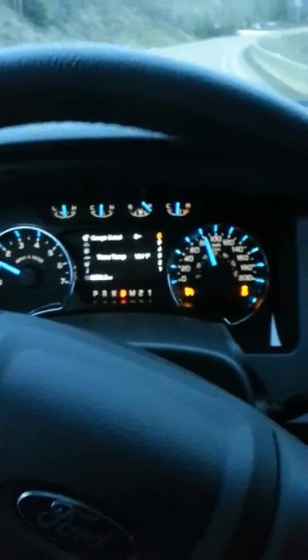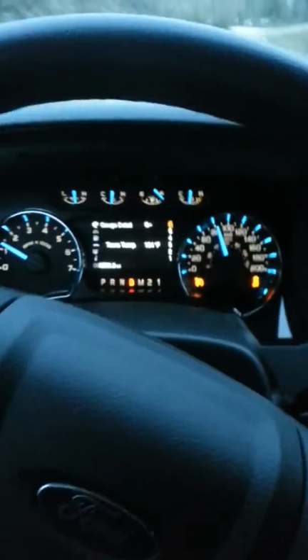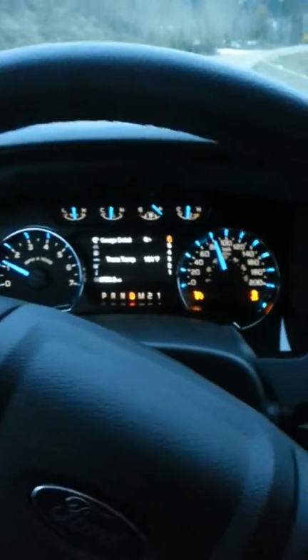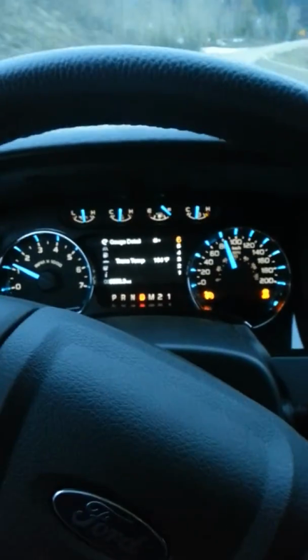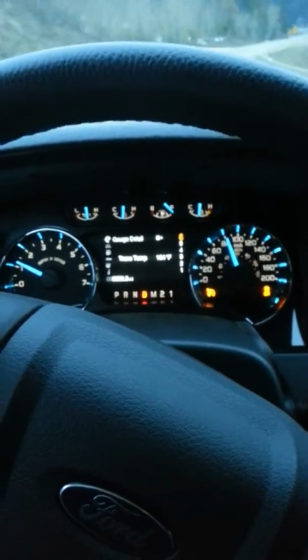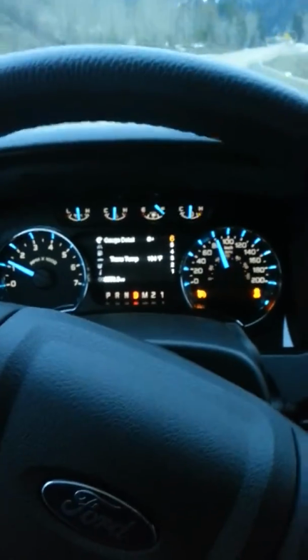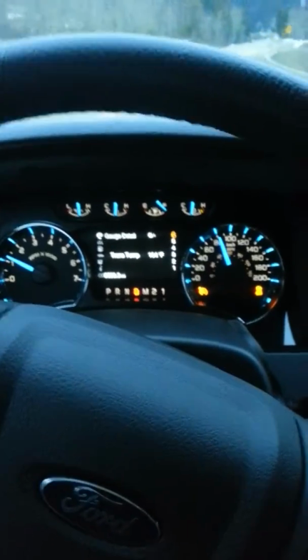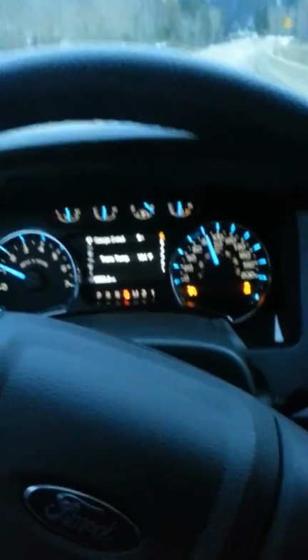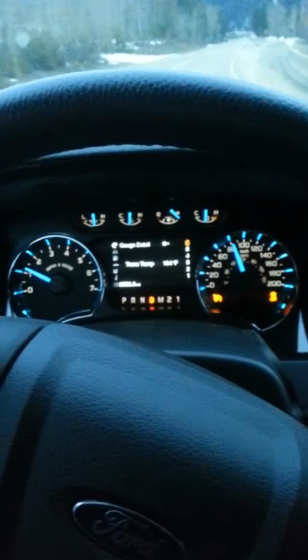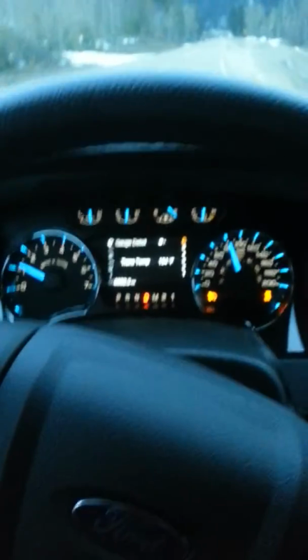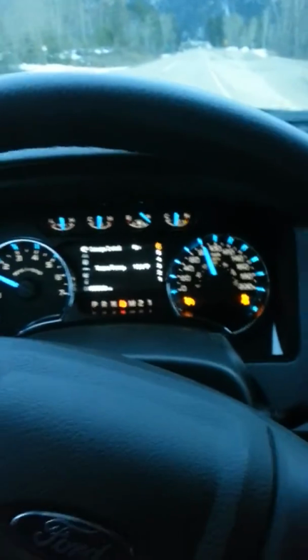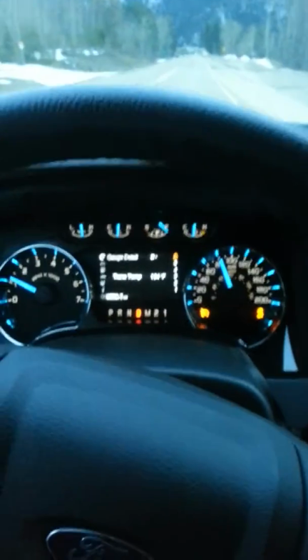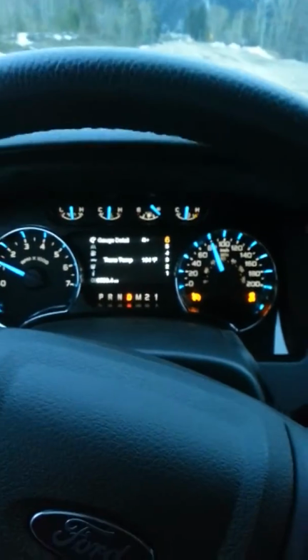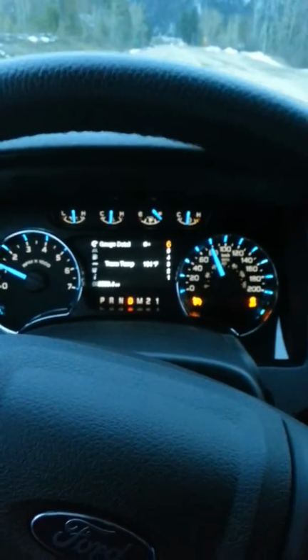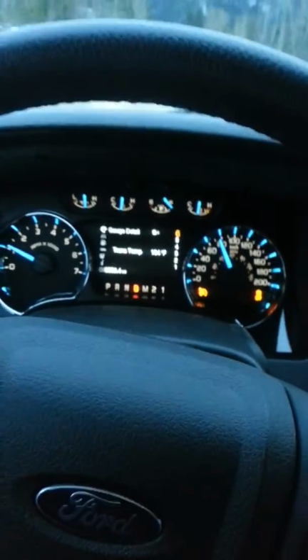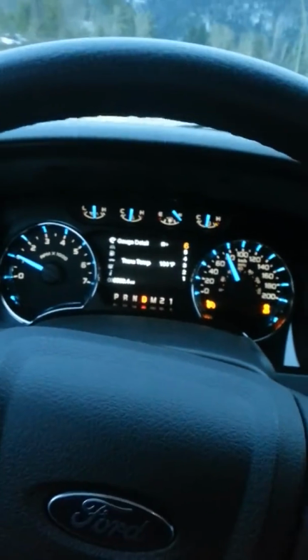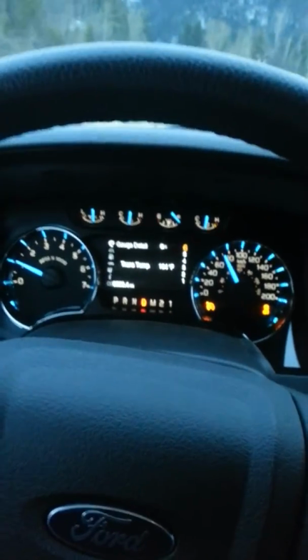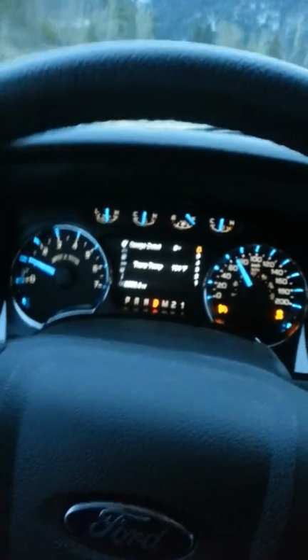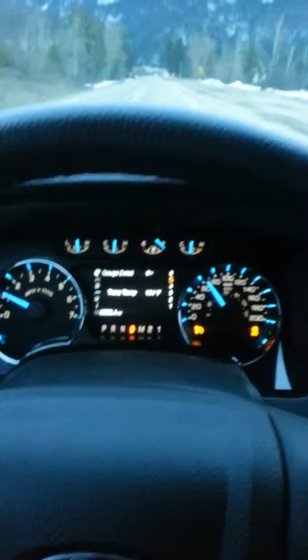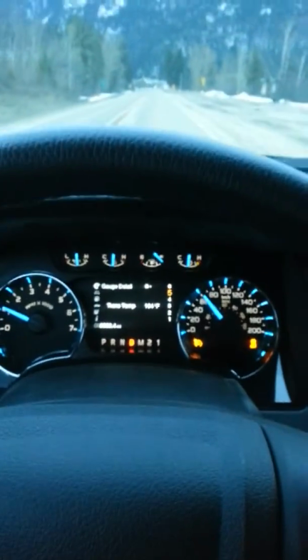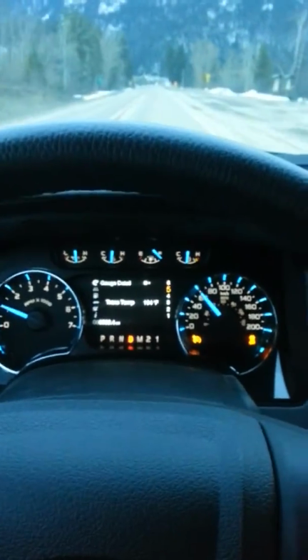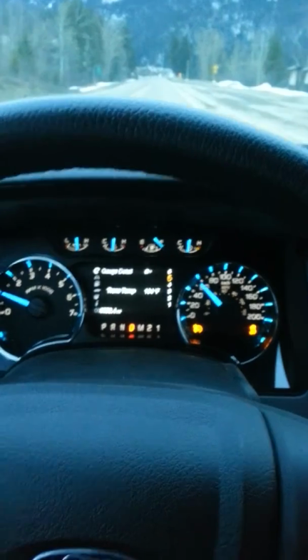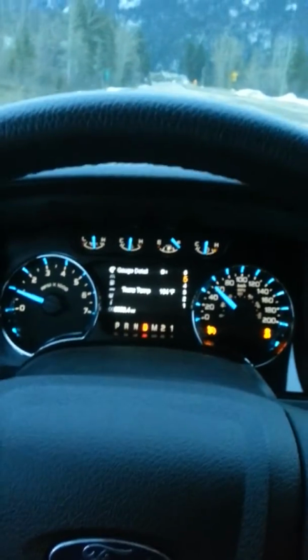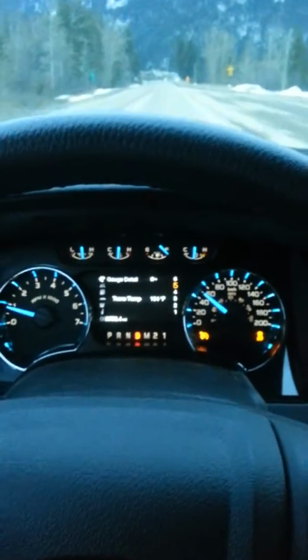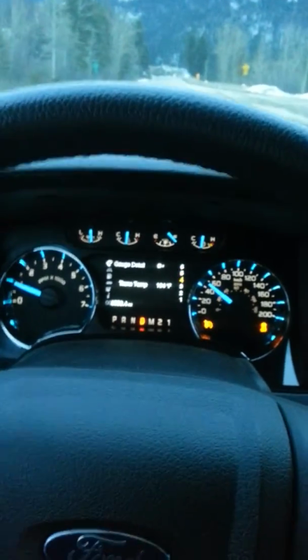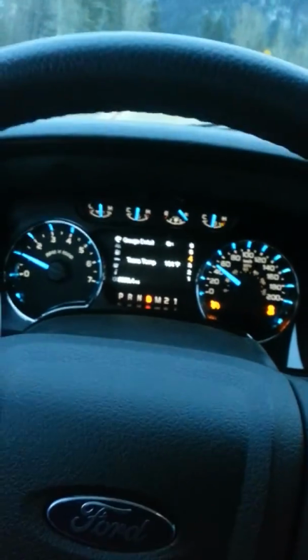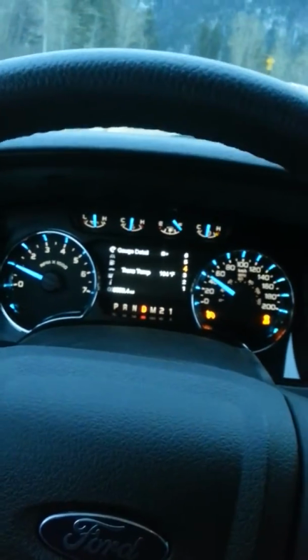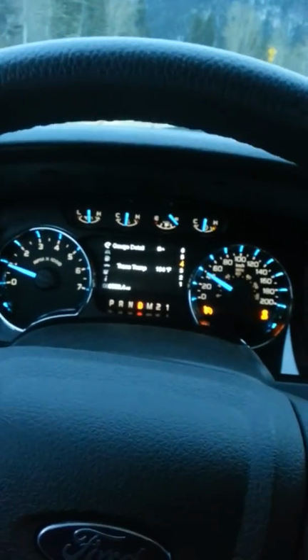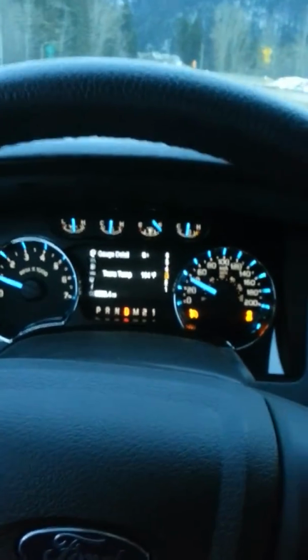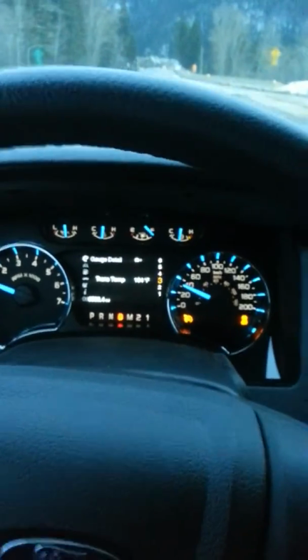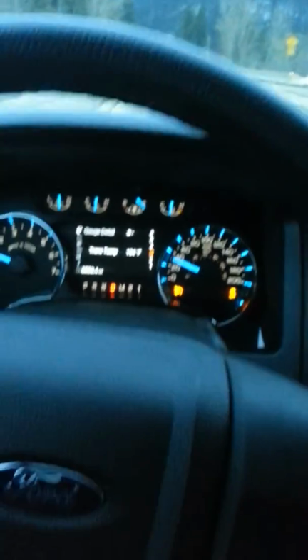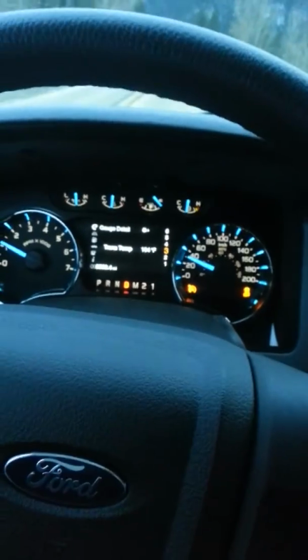And then we'll see, because my CAI from Roush is in too, so I'll have to install that. But trying to slow right down here so we can really see what it sounds like coming off. Slowing down to a 20-30 here.